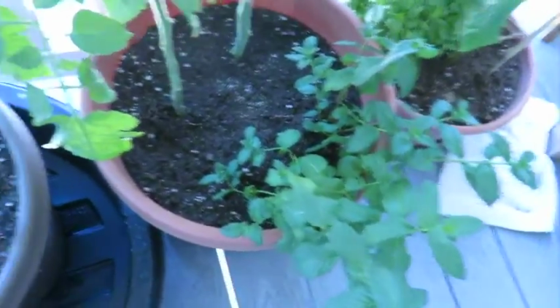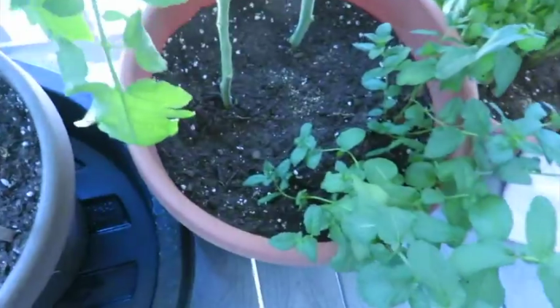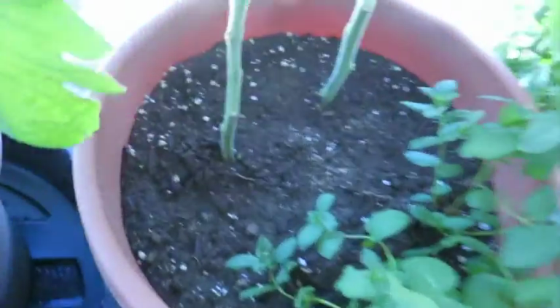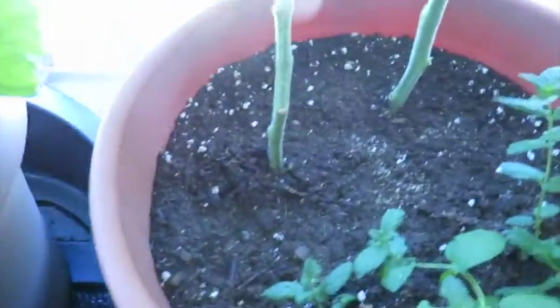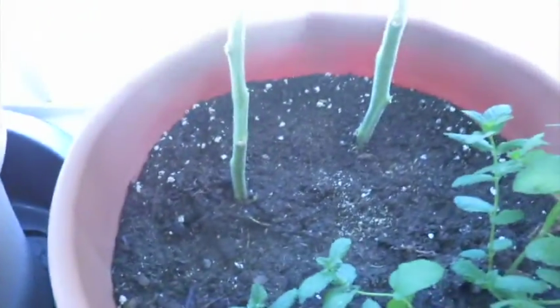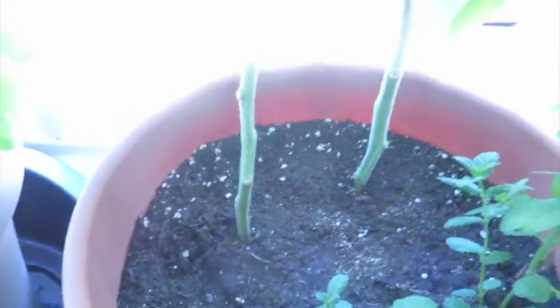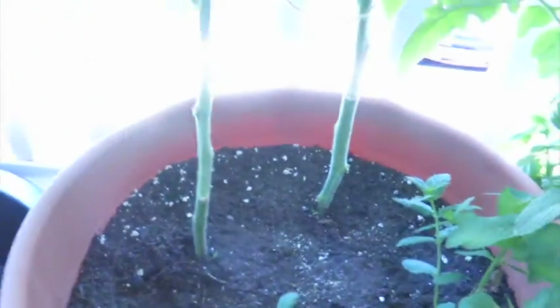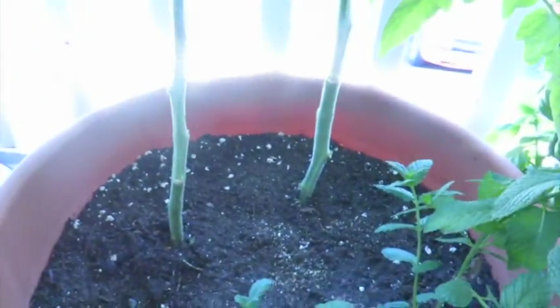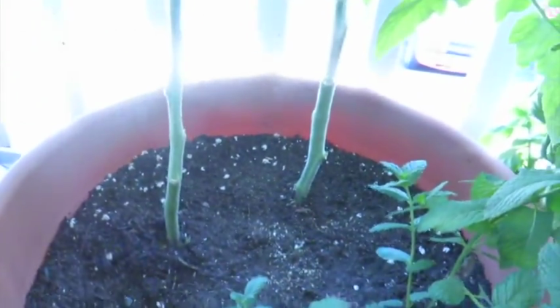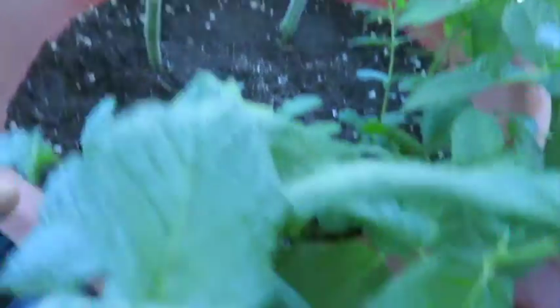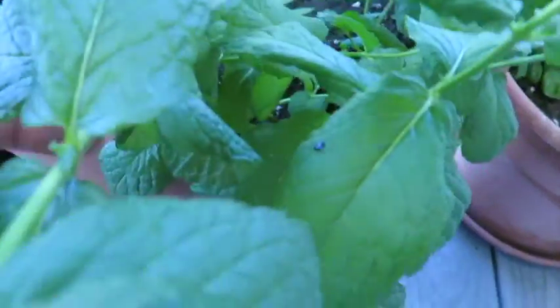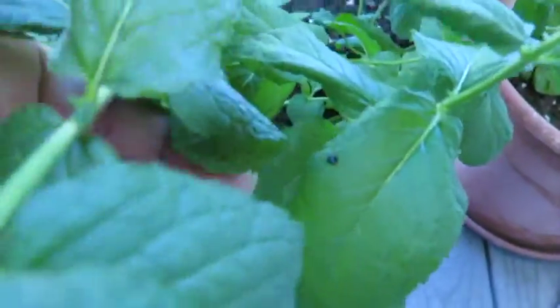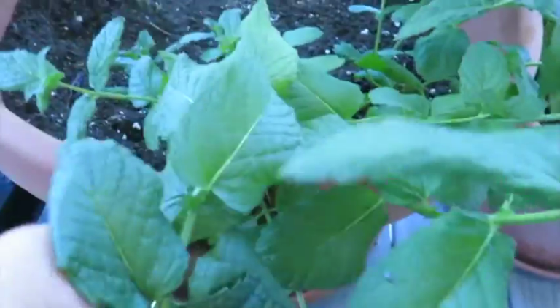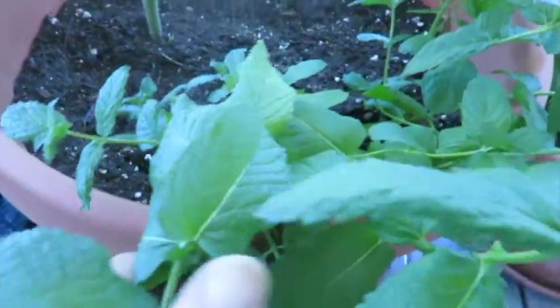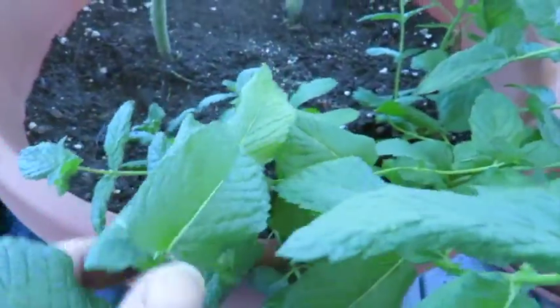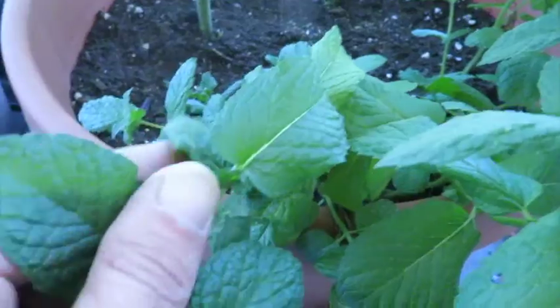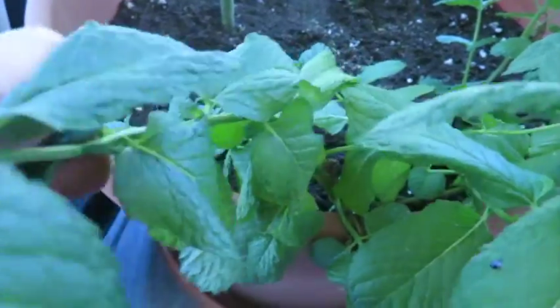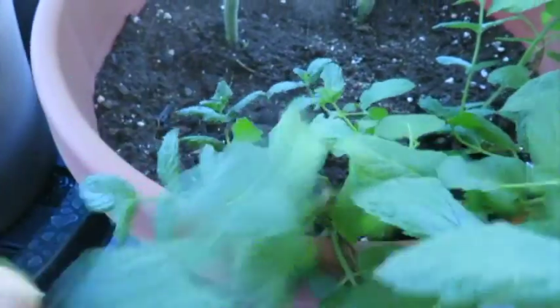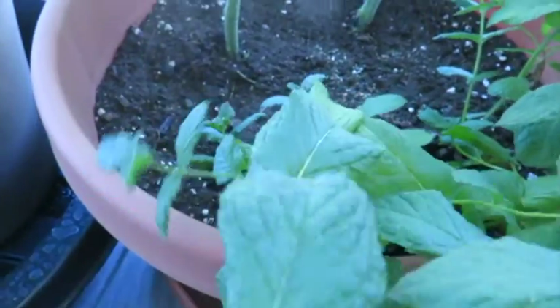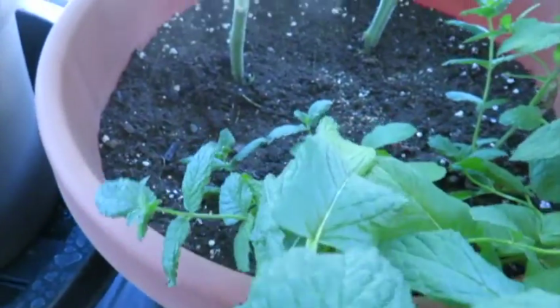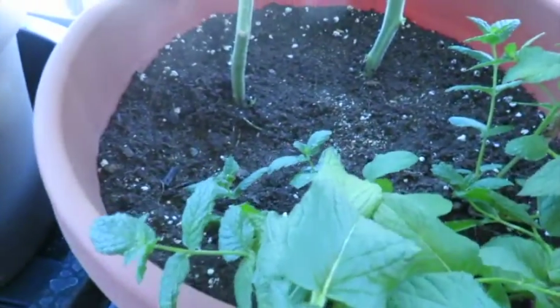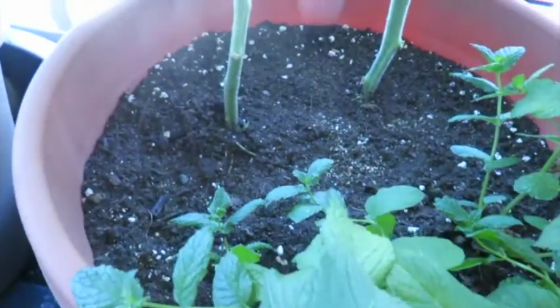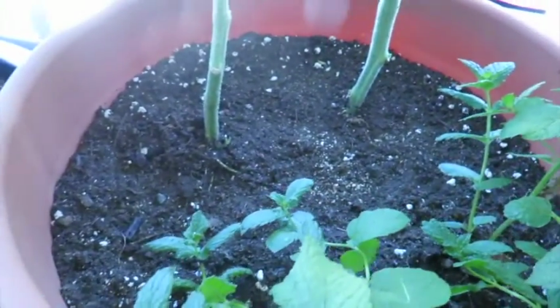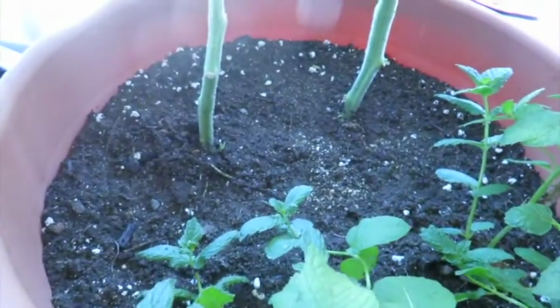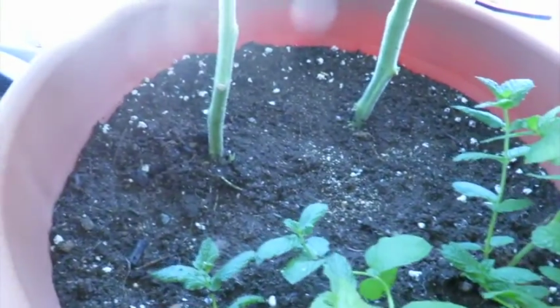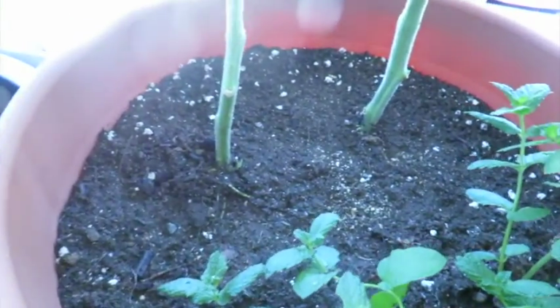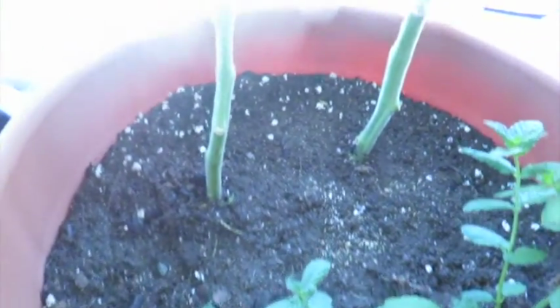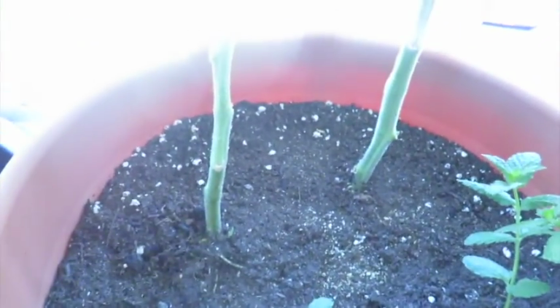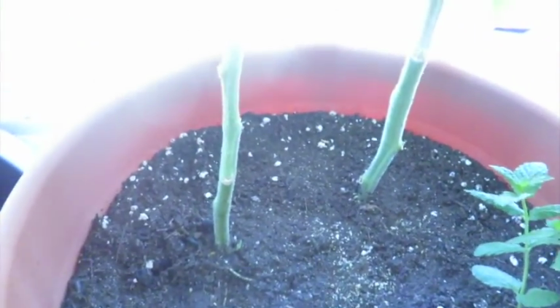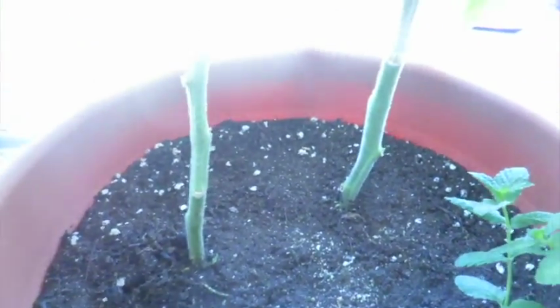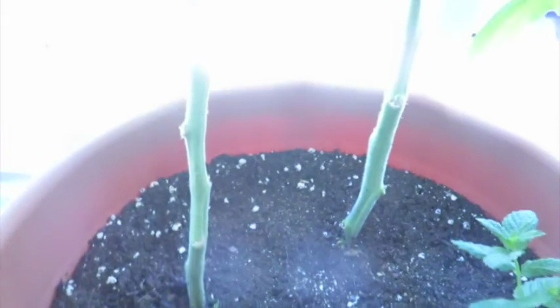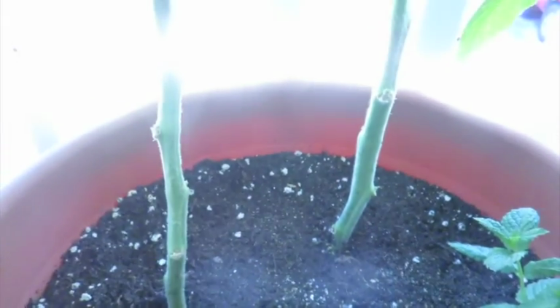Now these guys are going to have to be on their own. There's only two, and then we've got some mist right here. This is my little piece of that right now.